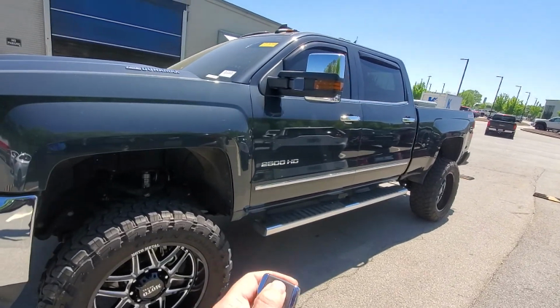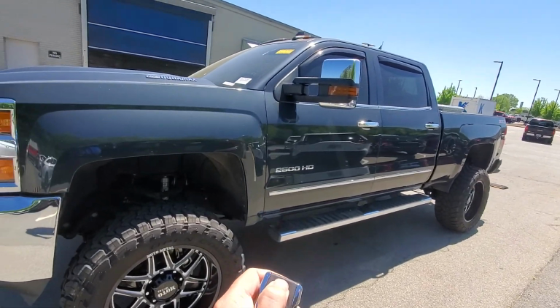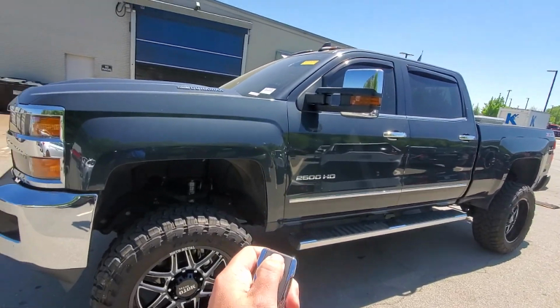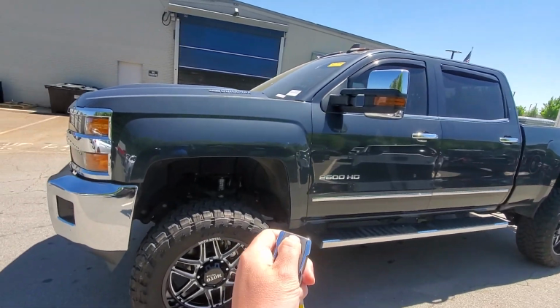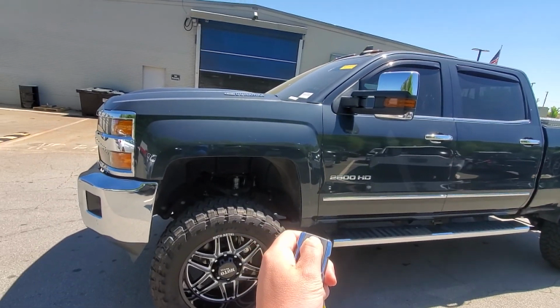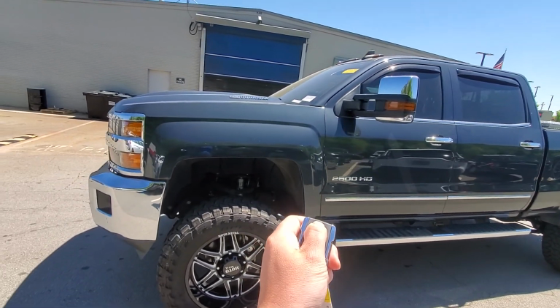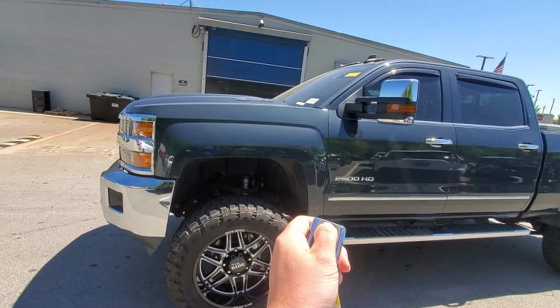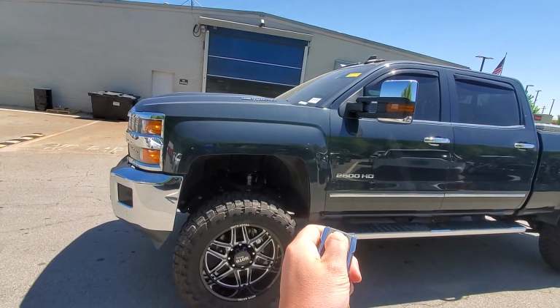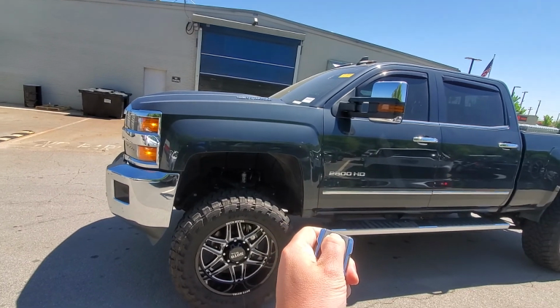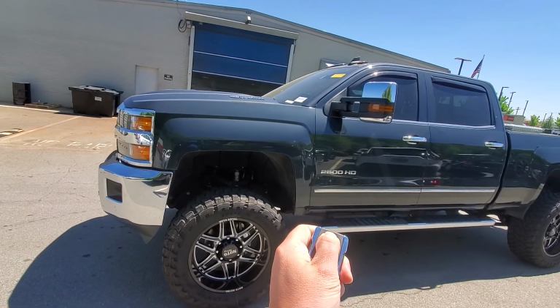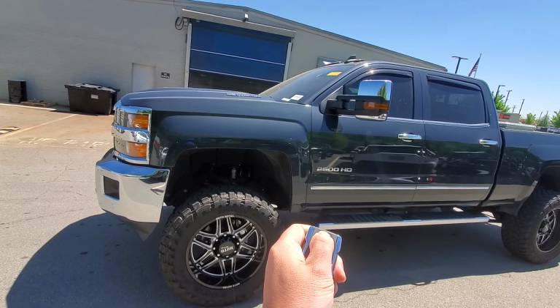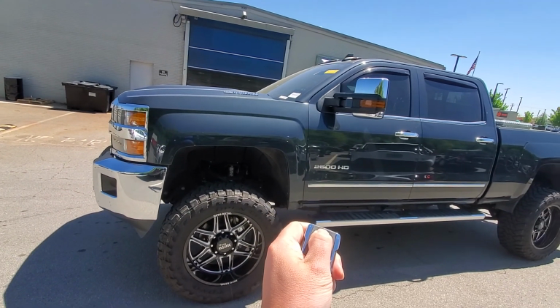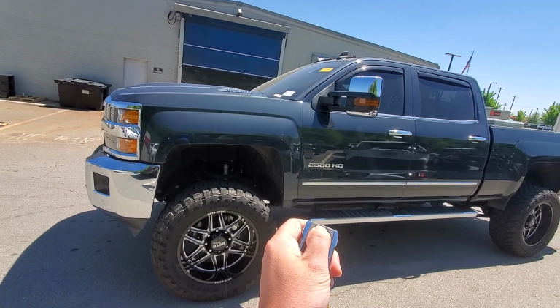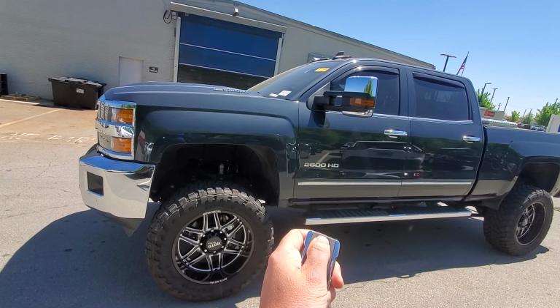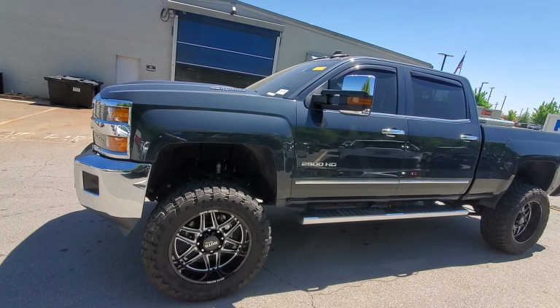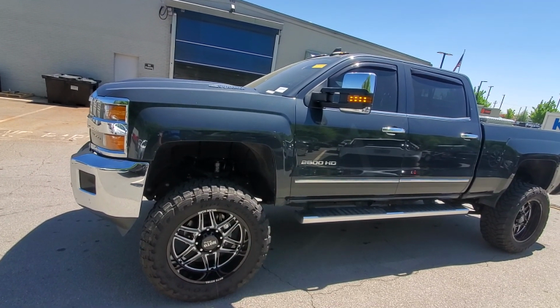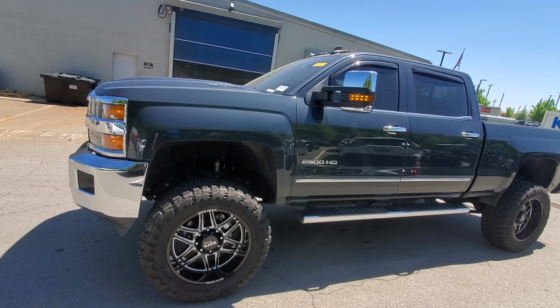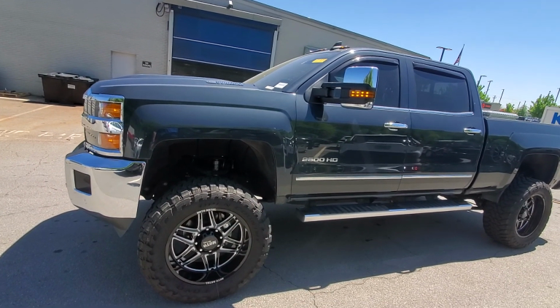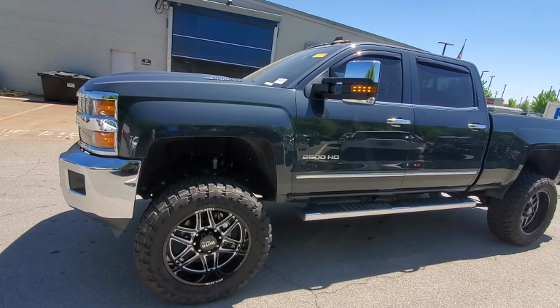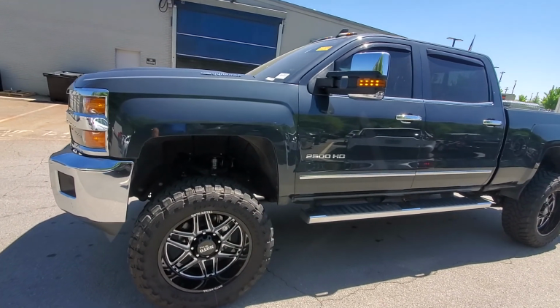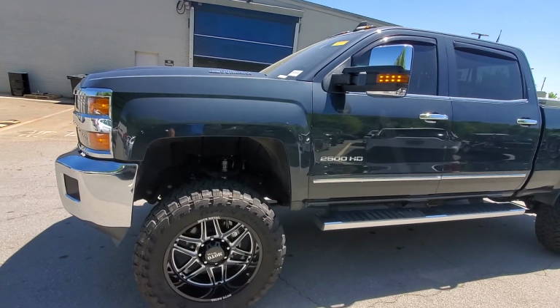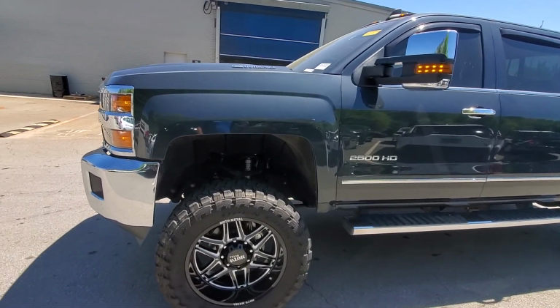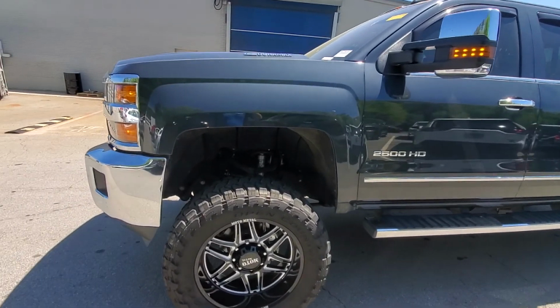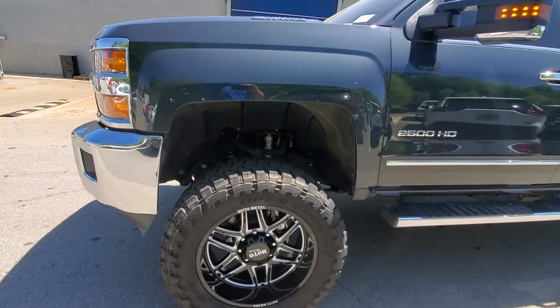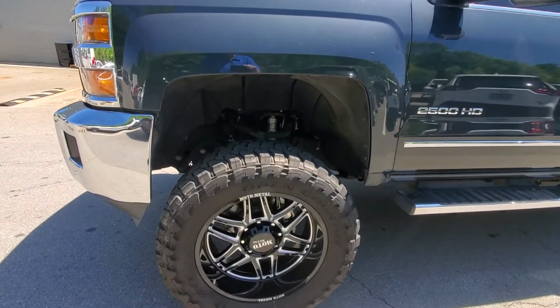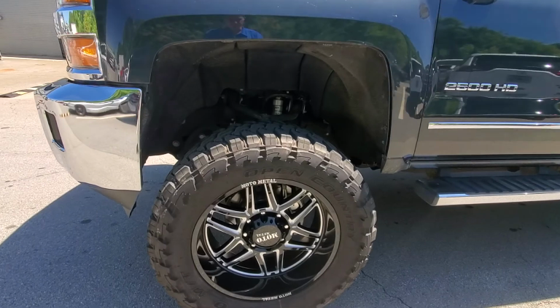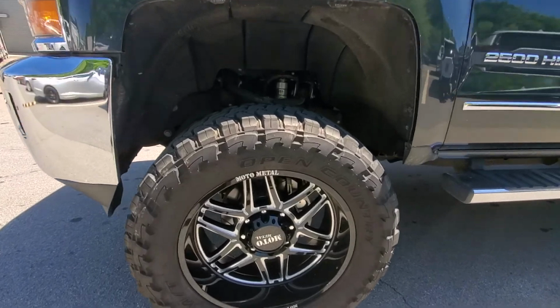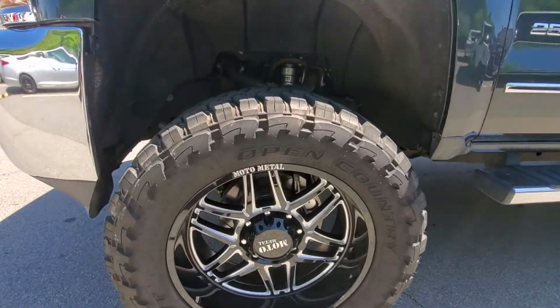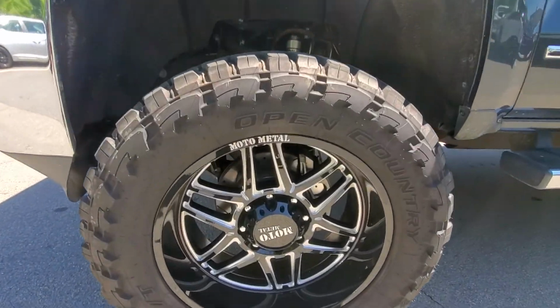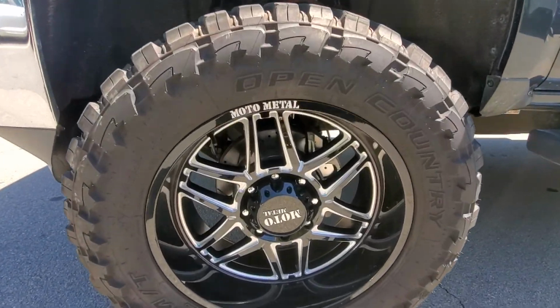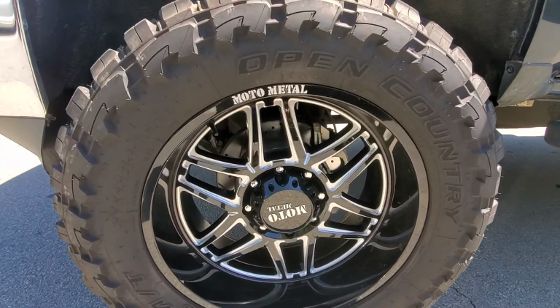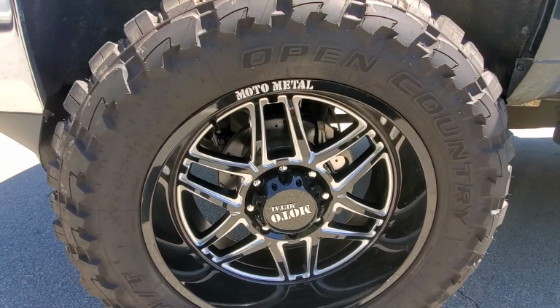First, we do have the remote start. Beautiful 22-inch rims on here.